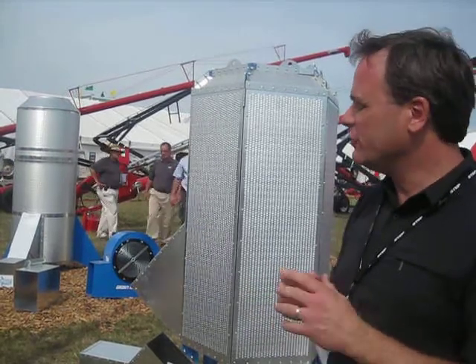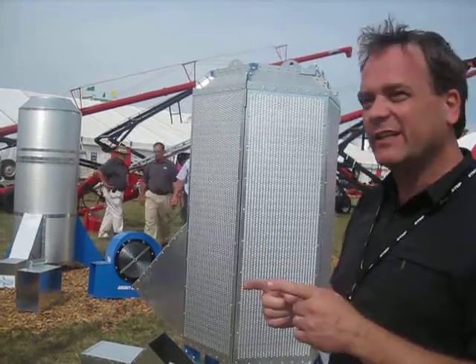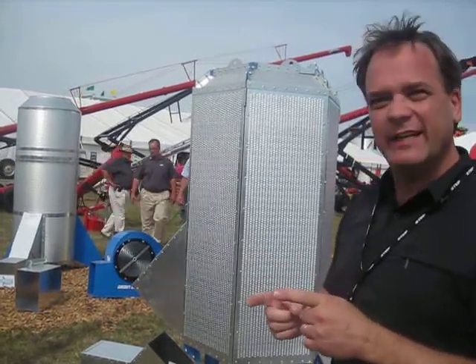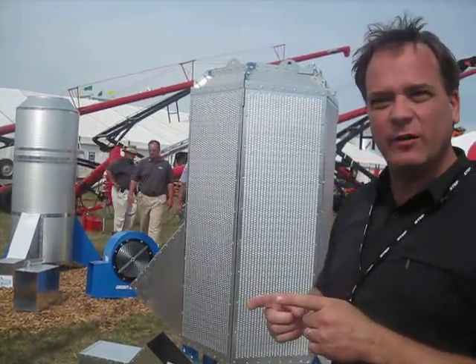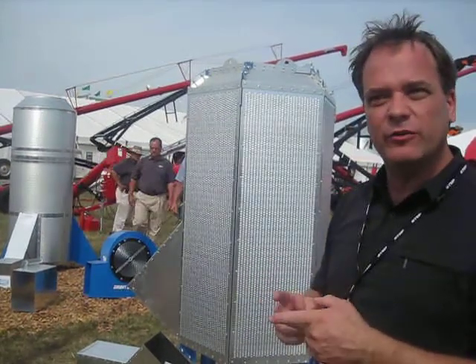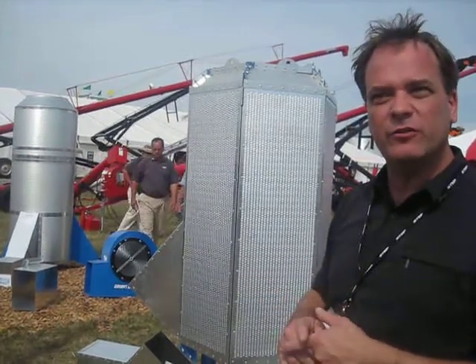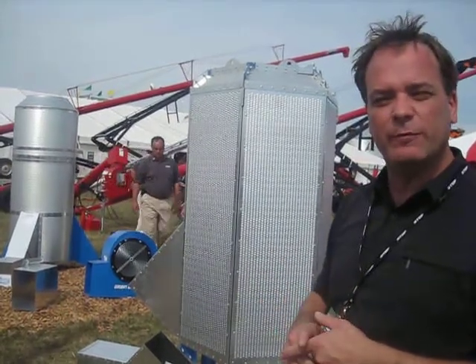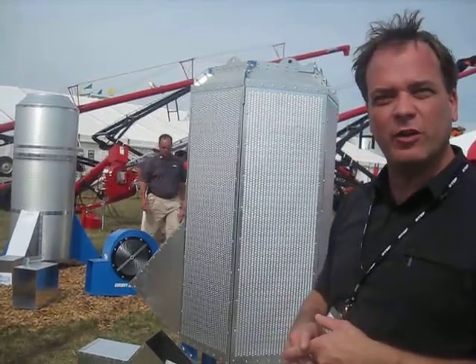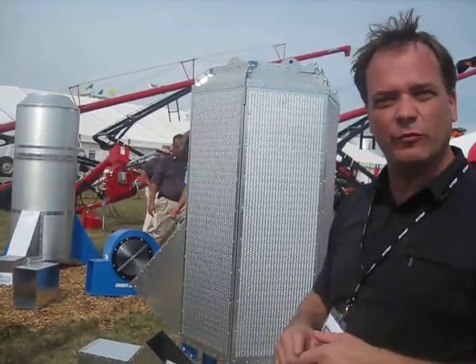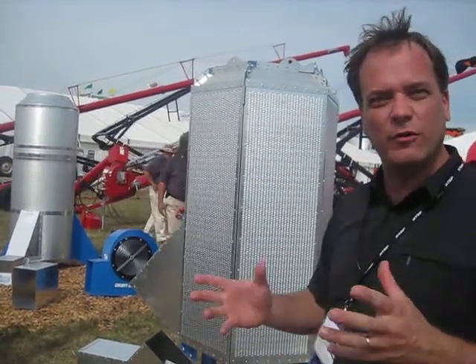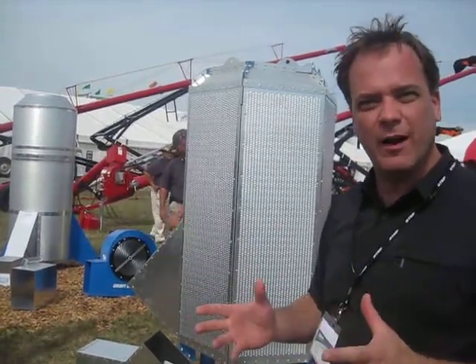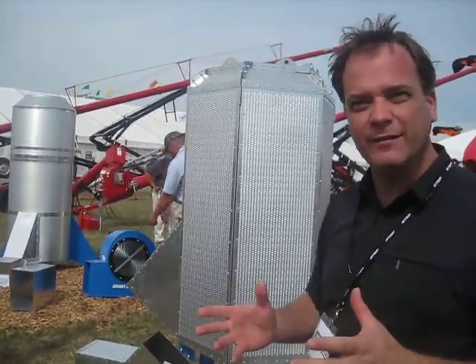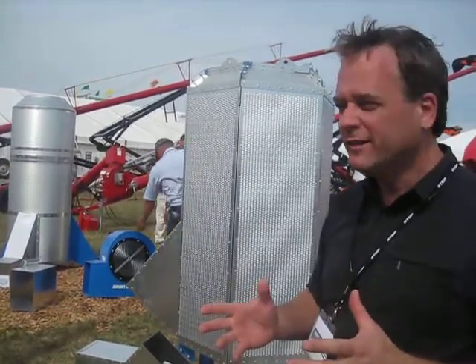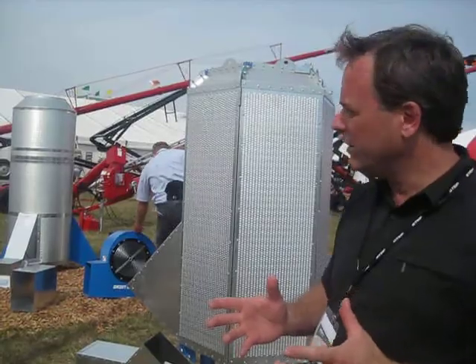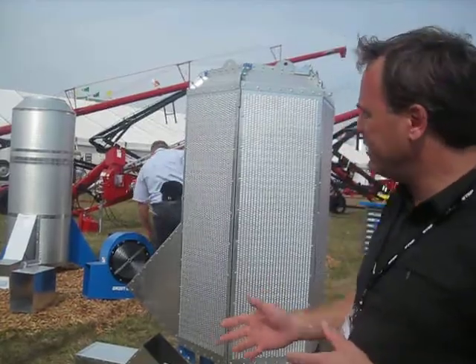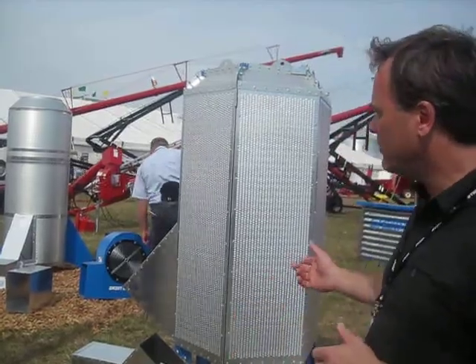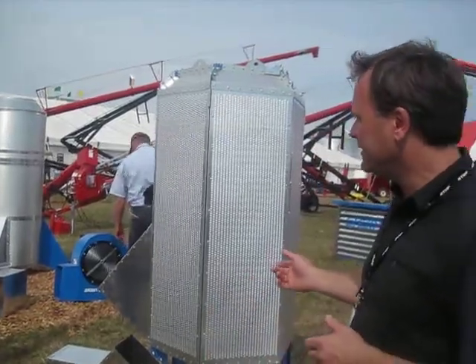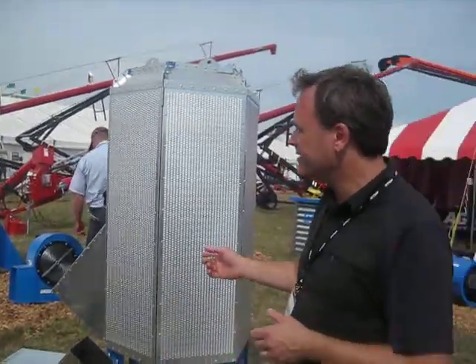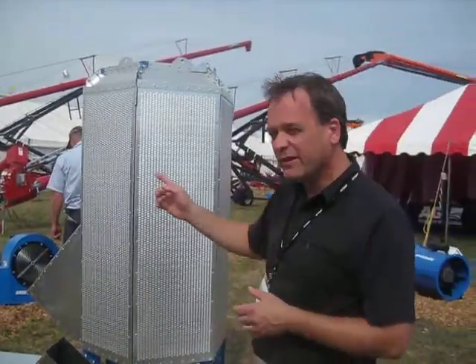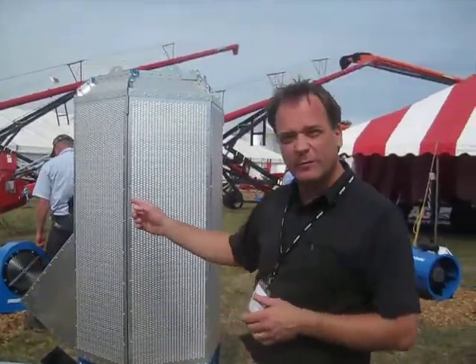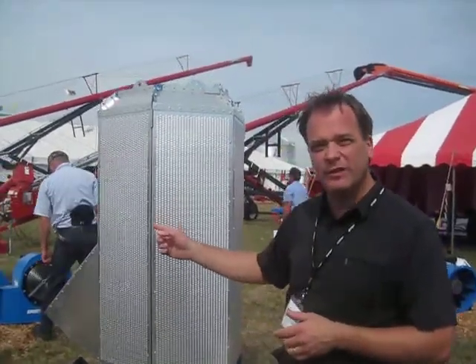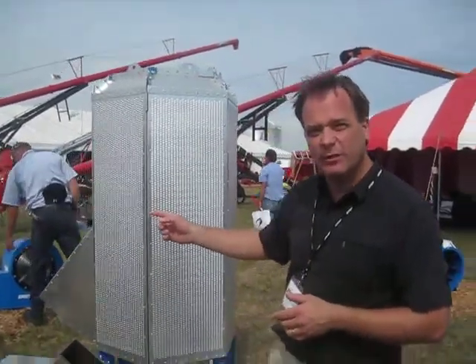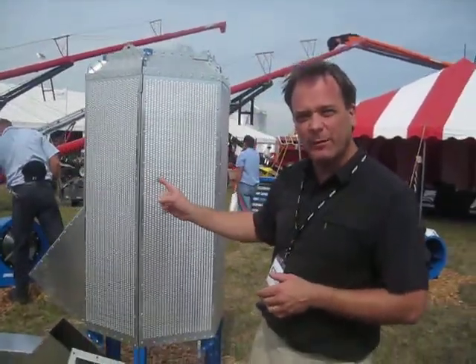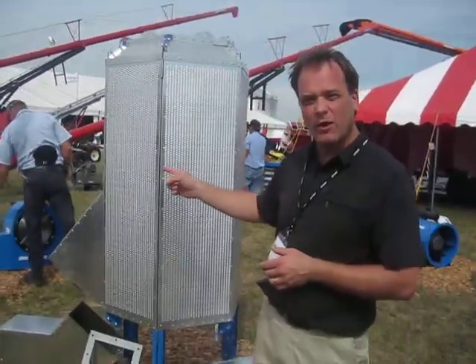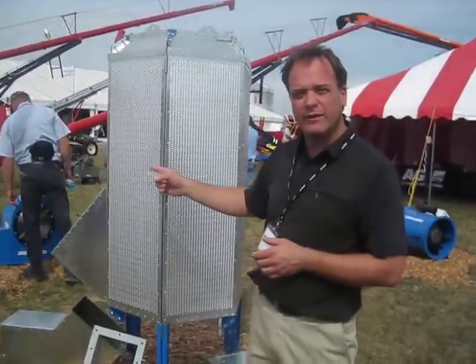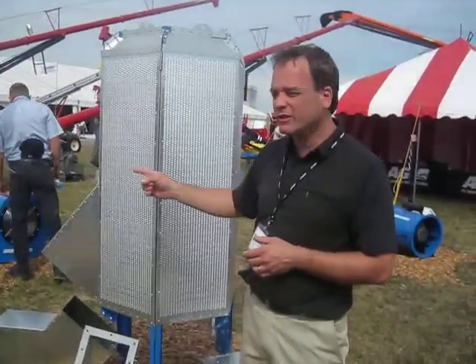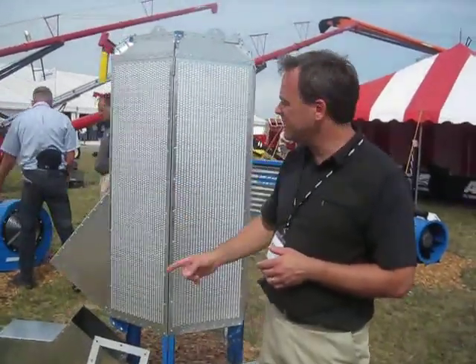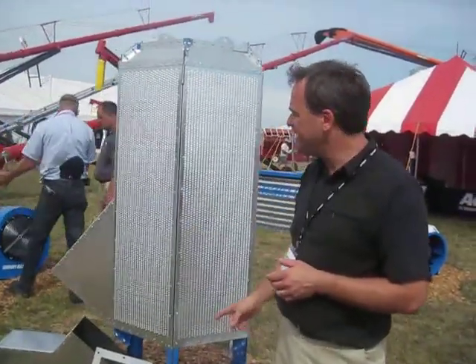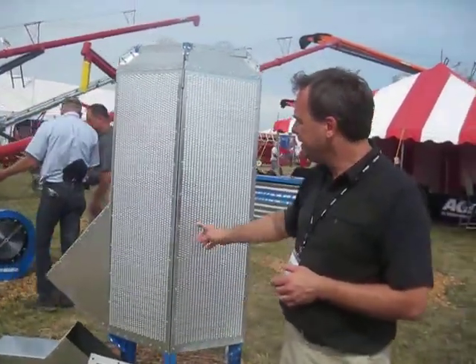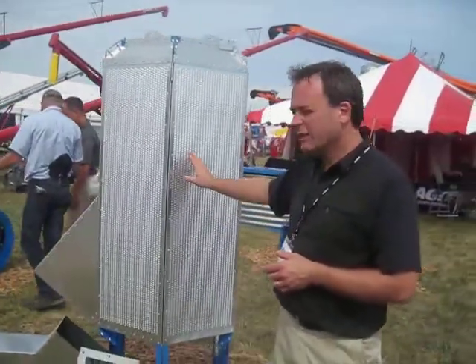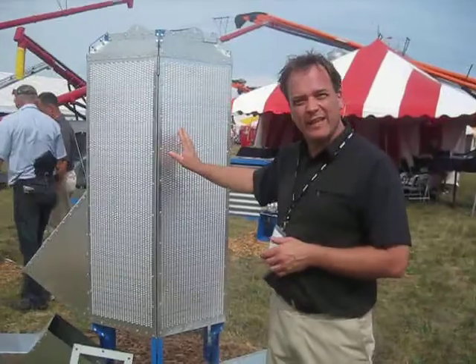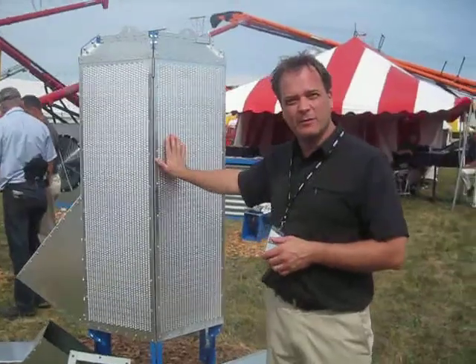Just recently we introduced a product called the Retro Rocket. What the Retro Rocket does is a very similar principle — double-walled aeration design — but it's collapsible.